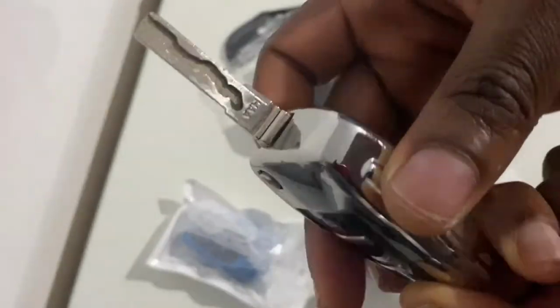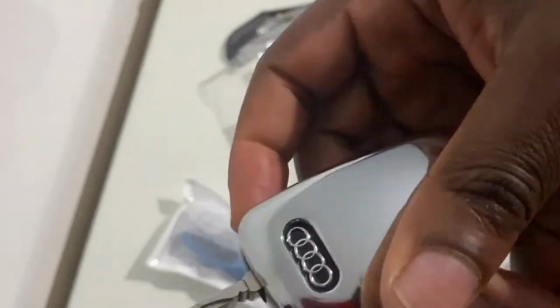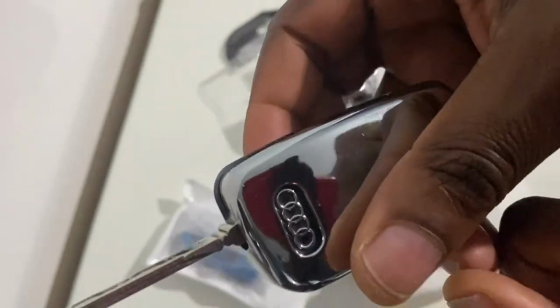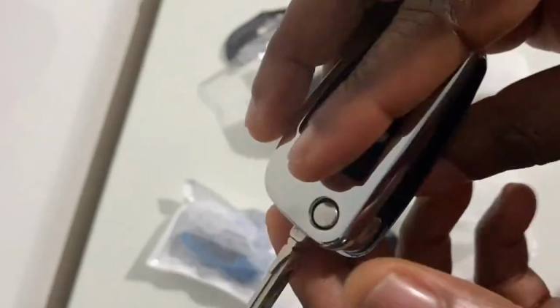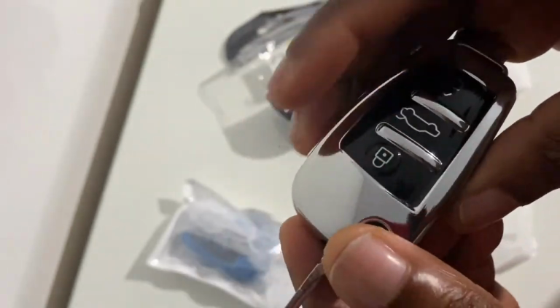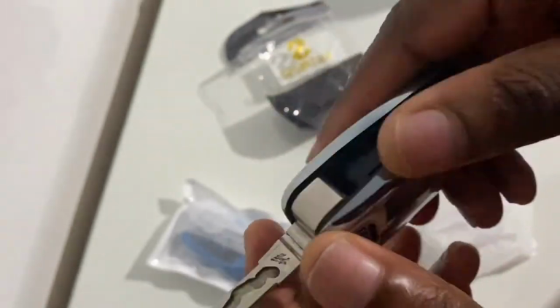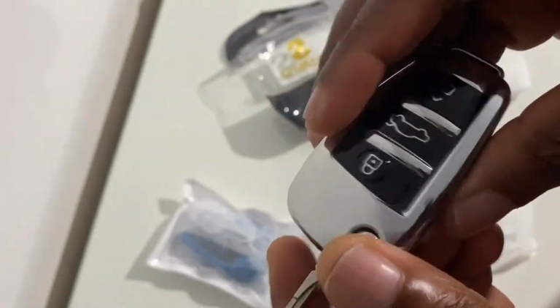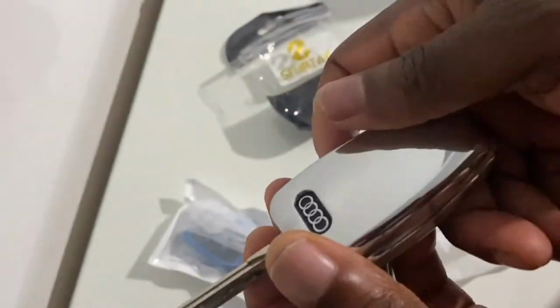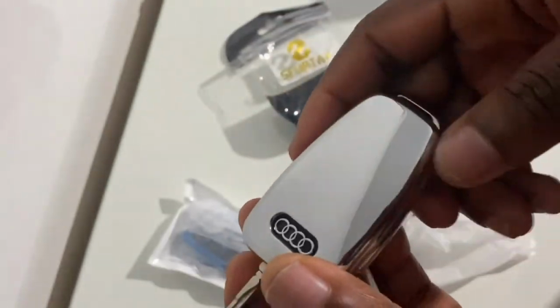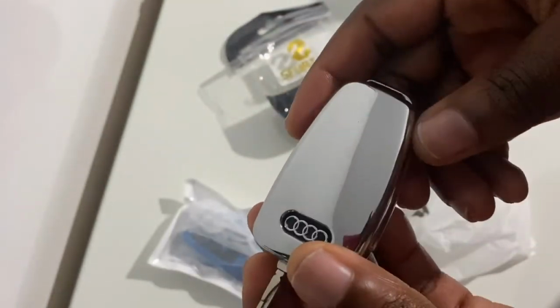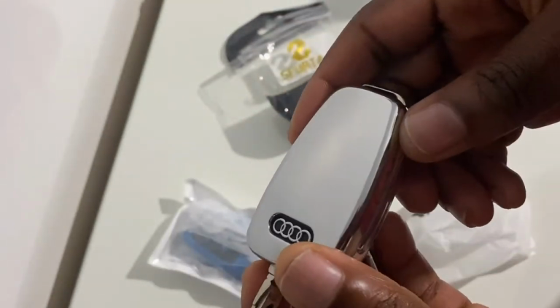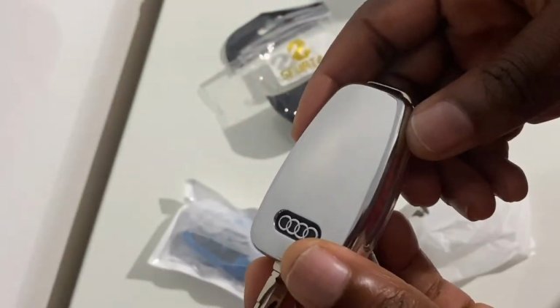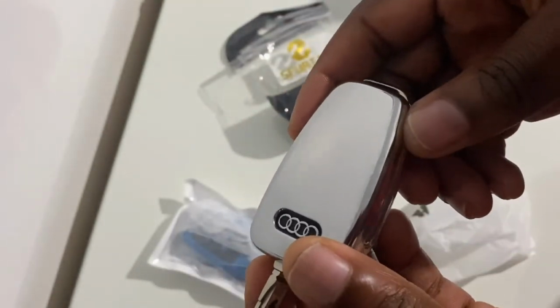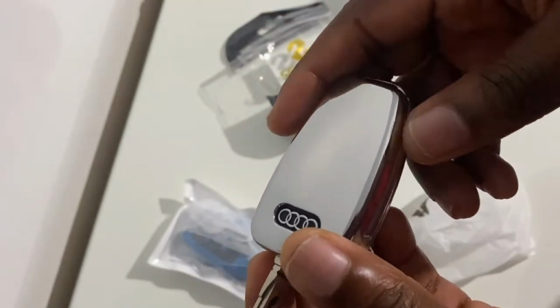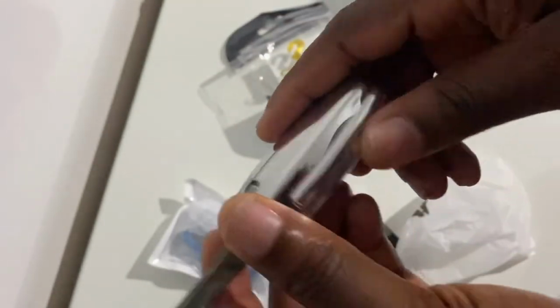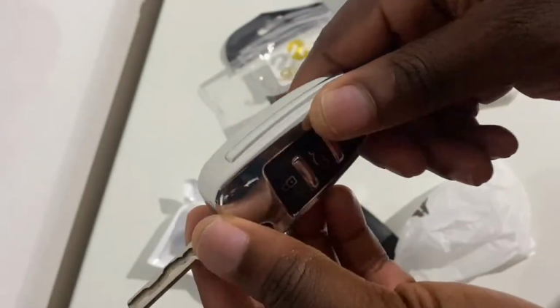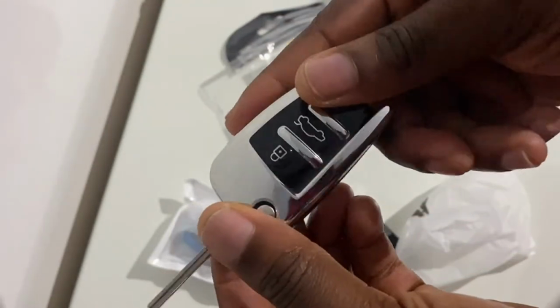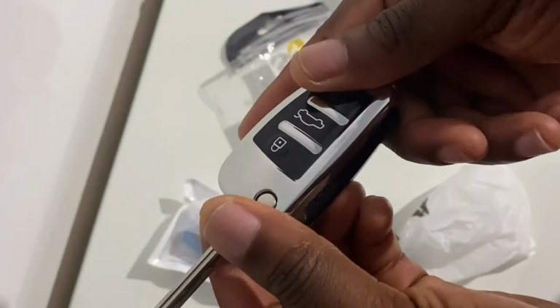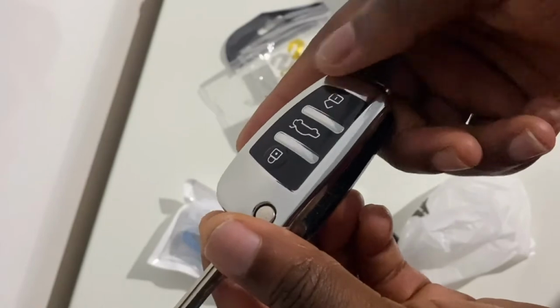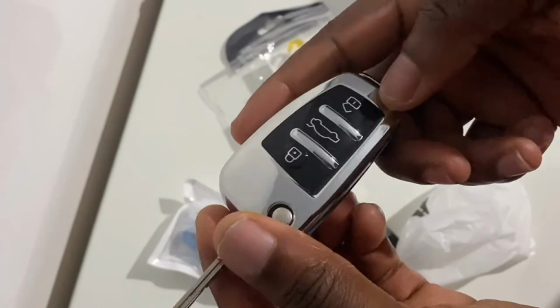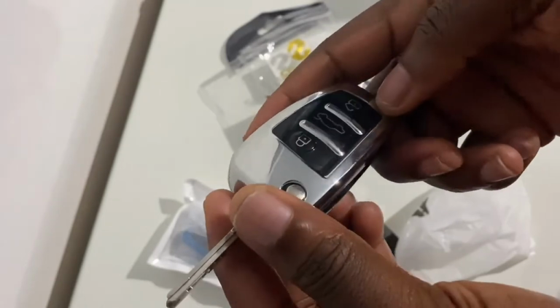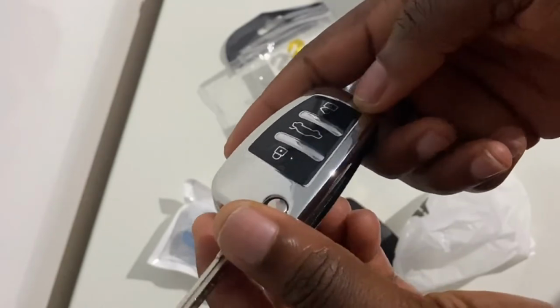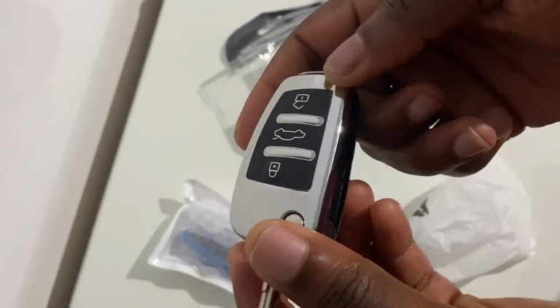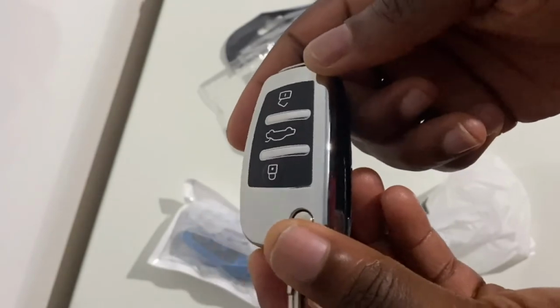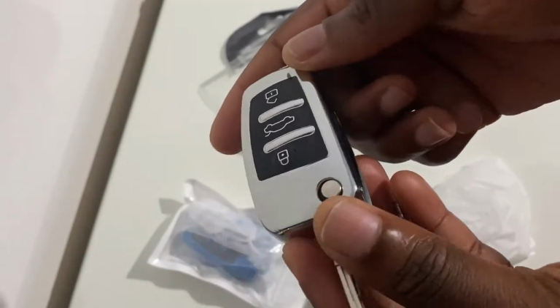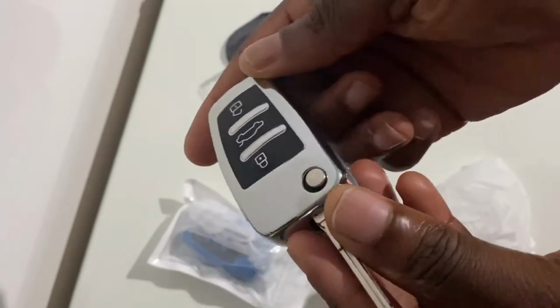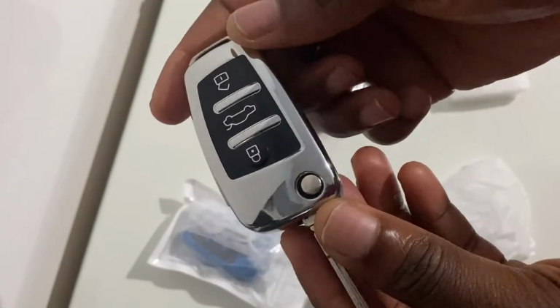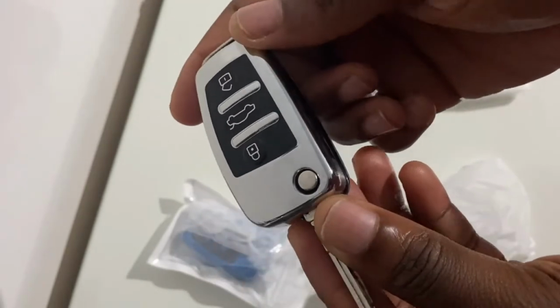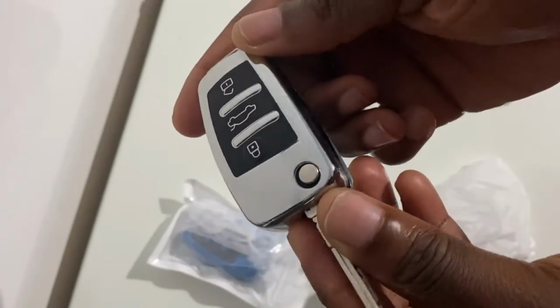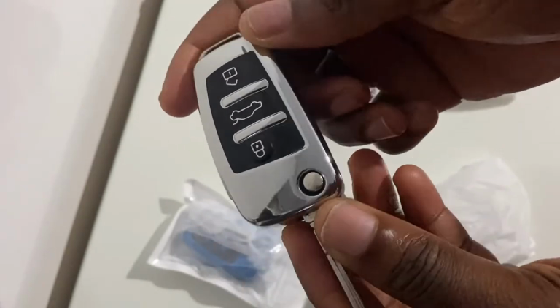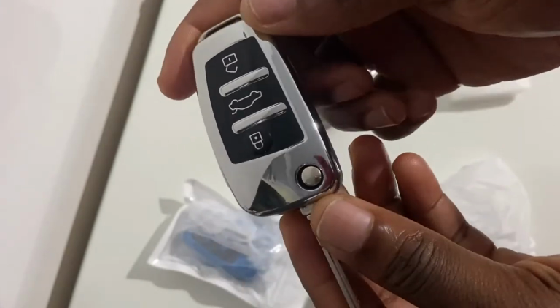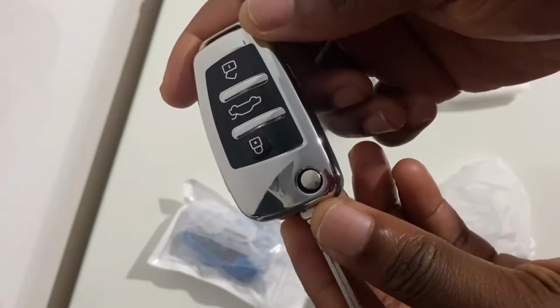So test it out again — this should work. And you can see it looks aesthetically pleasing, which can be subjective as we've all got different preferences.